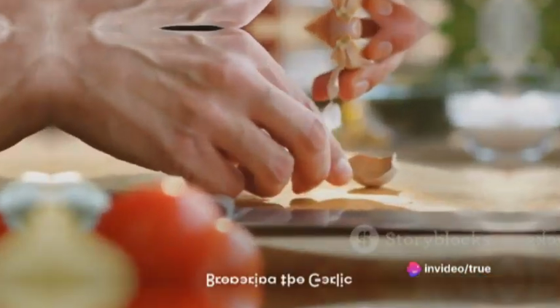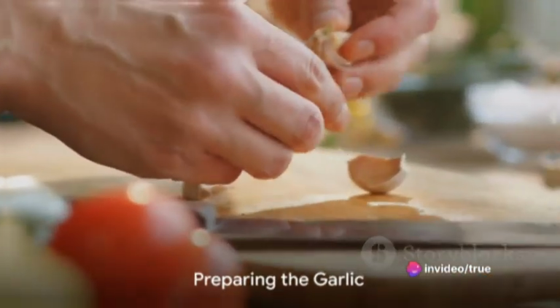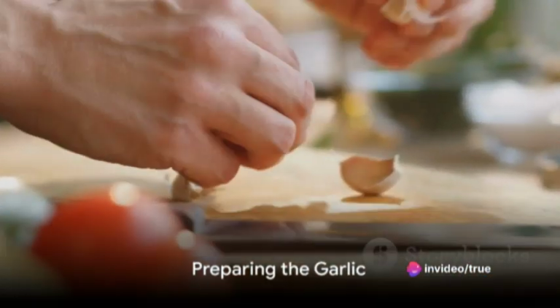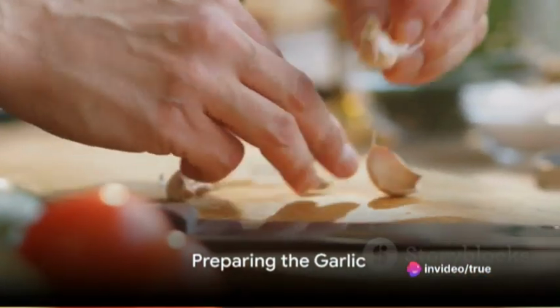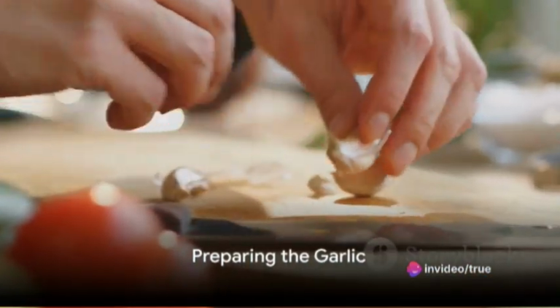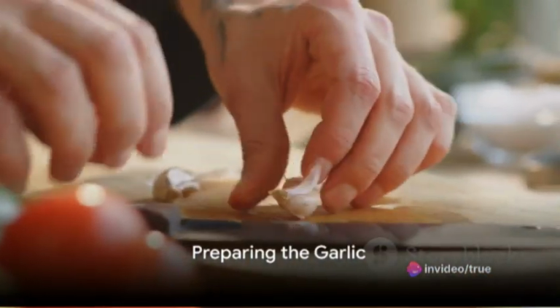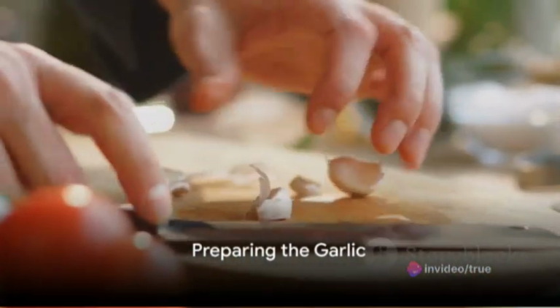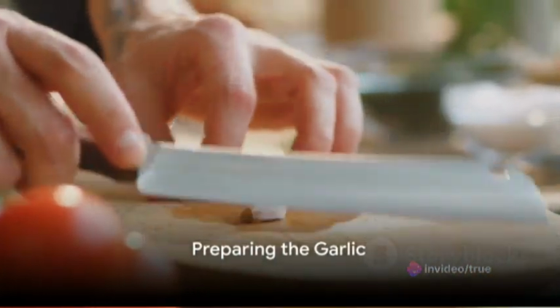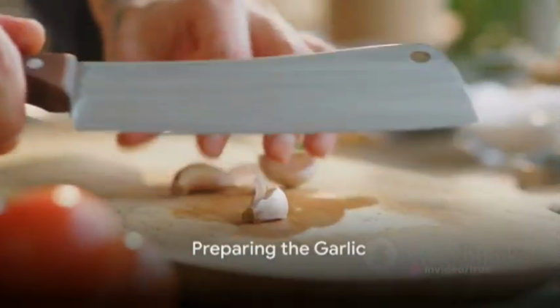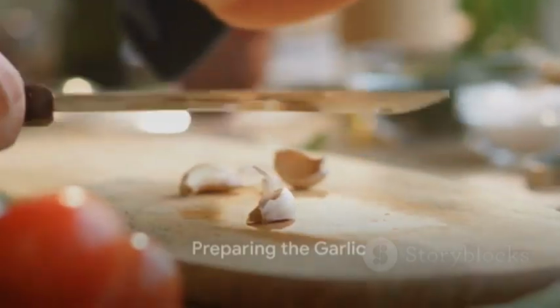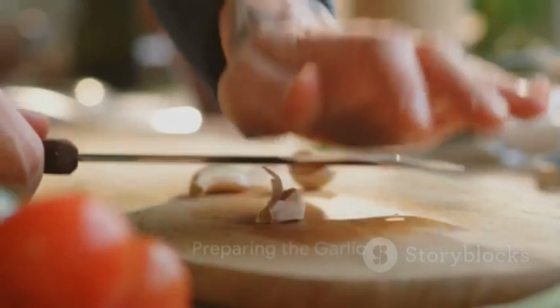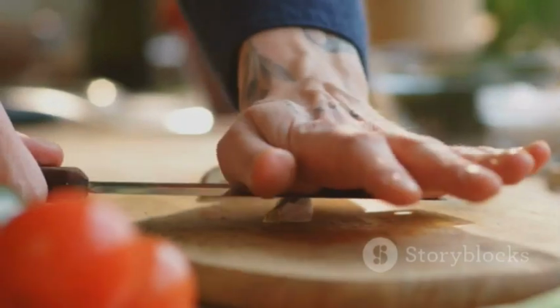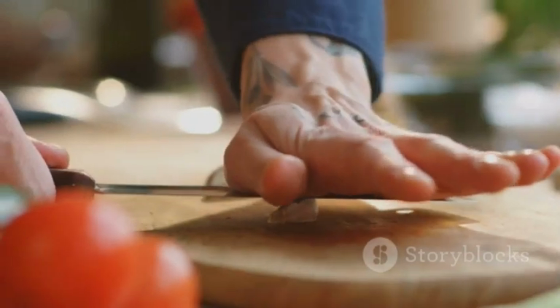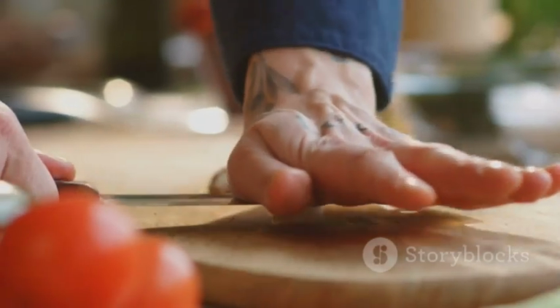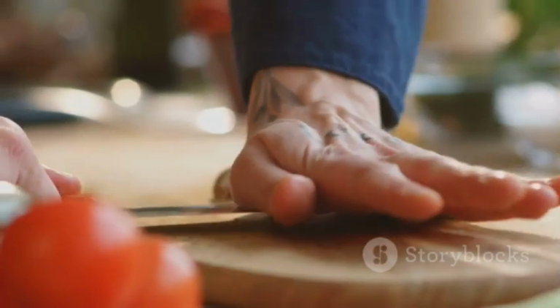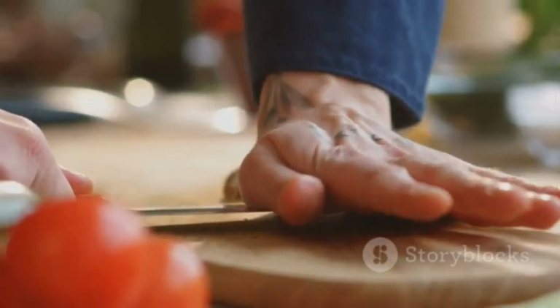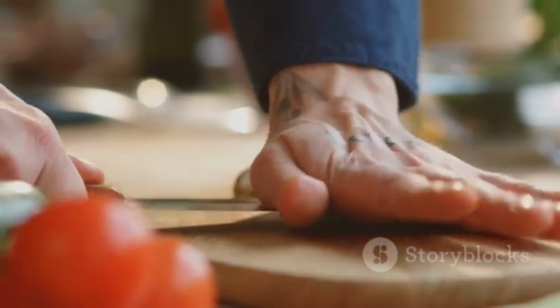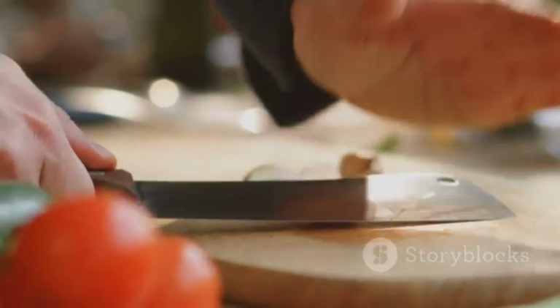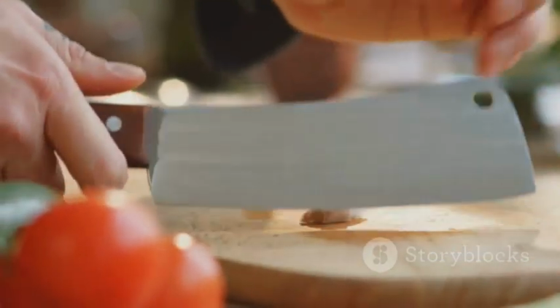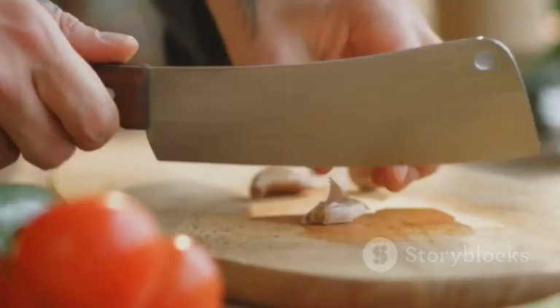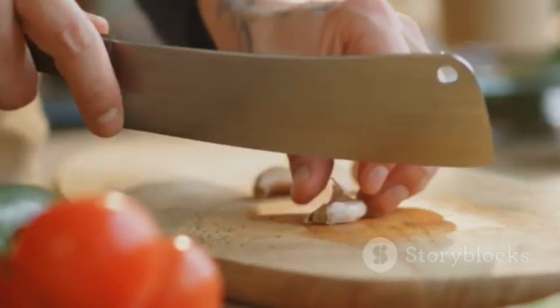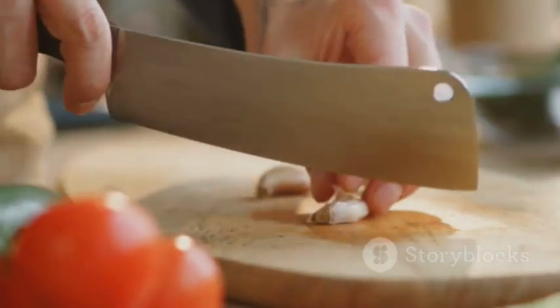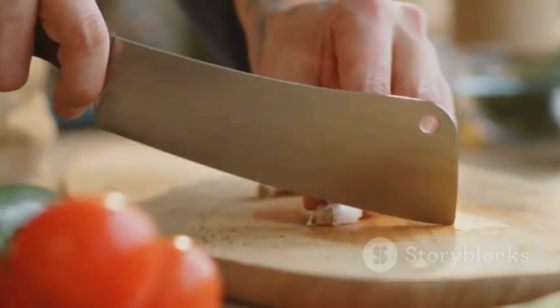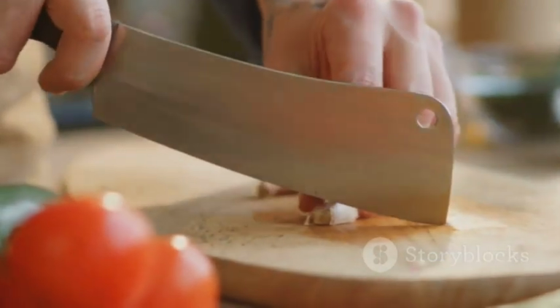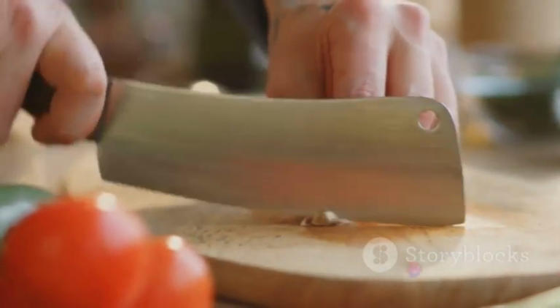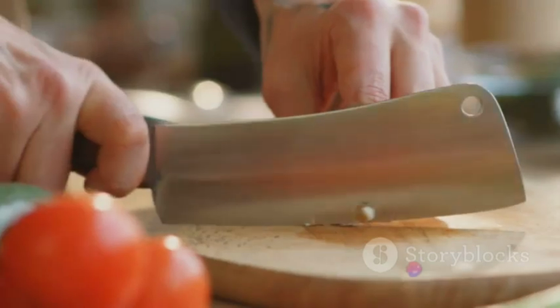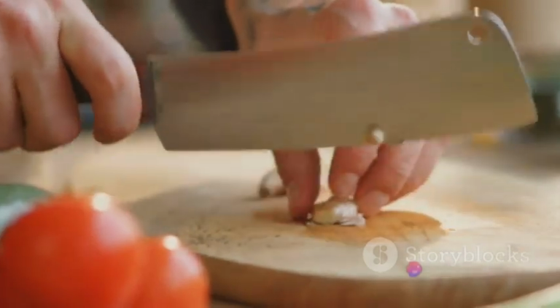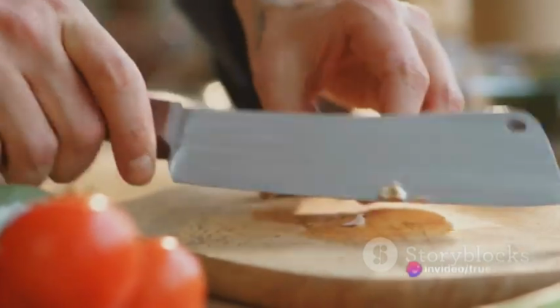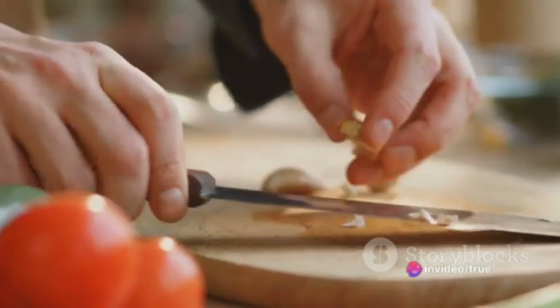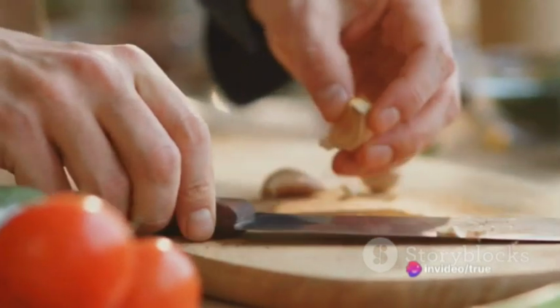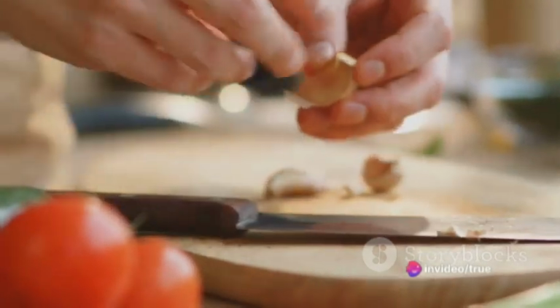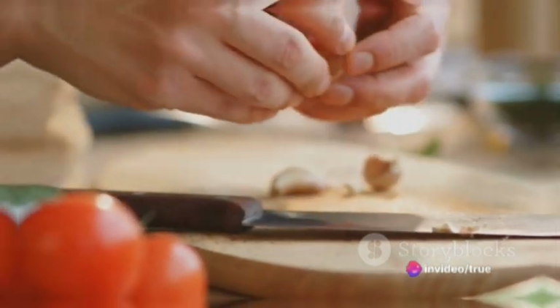Now it's time to introduce the second player in this duo, the garlic. Choose a fresh firm bulb and separate two cloves. Peel these cloves and chop them finely. The goal here is to extract as much flavor as possible.